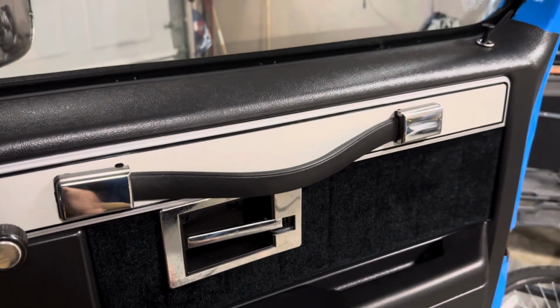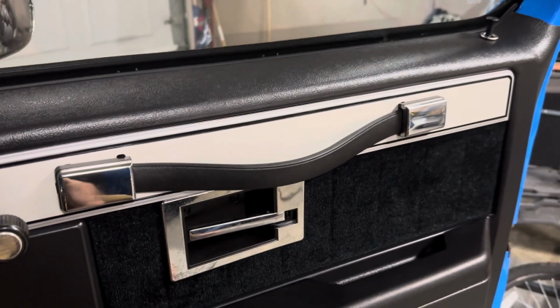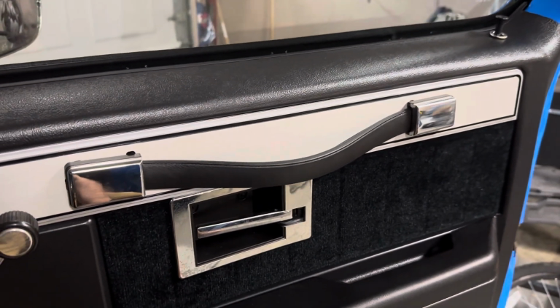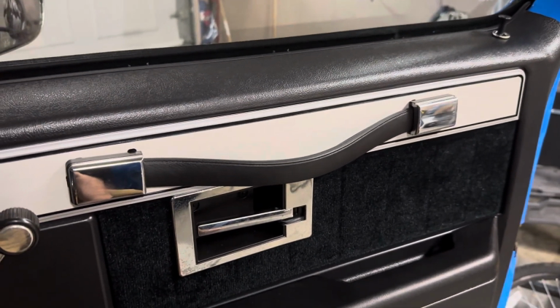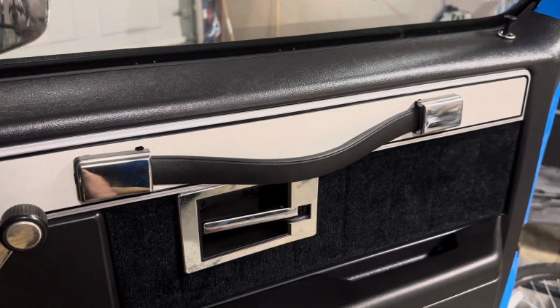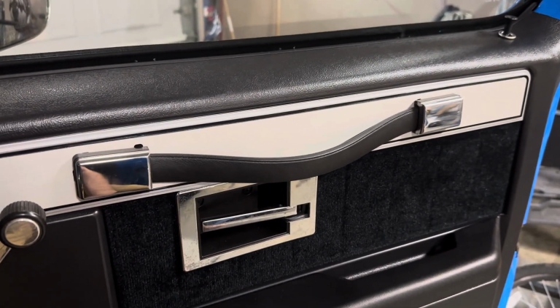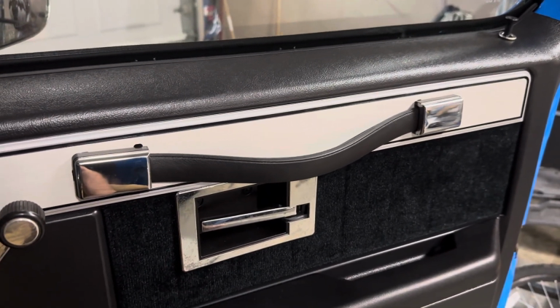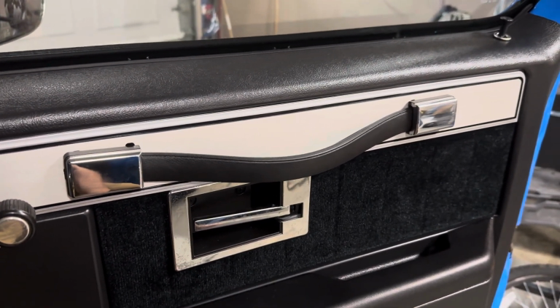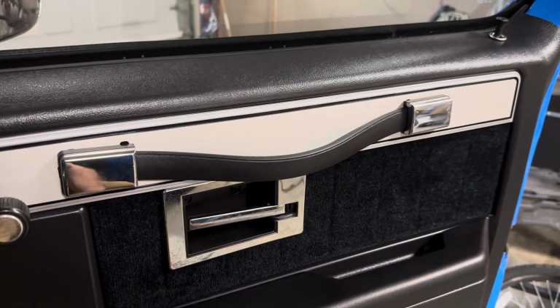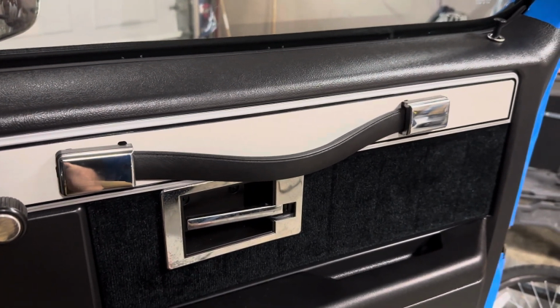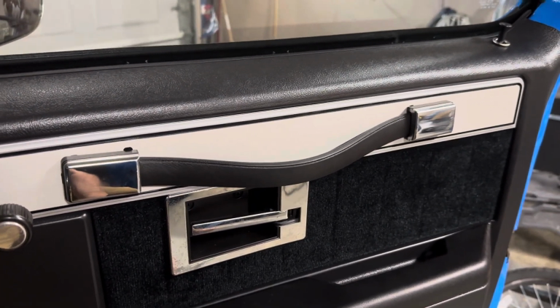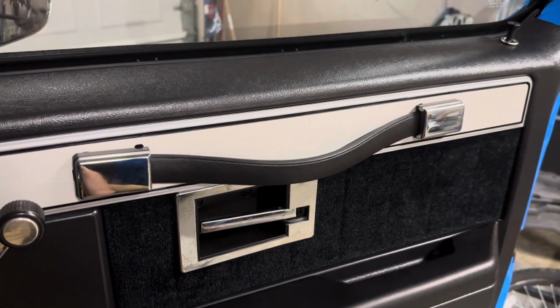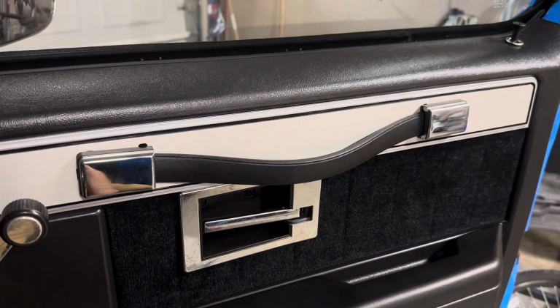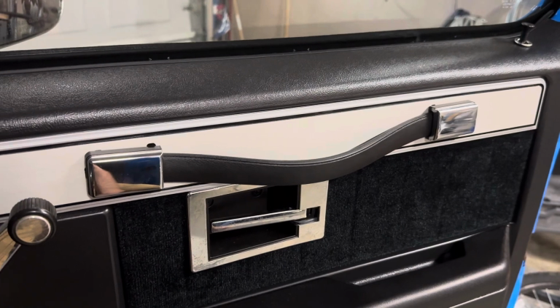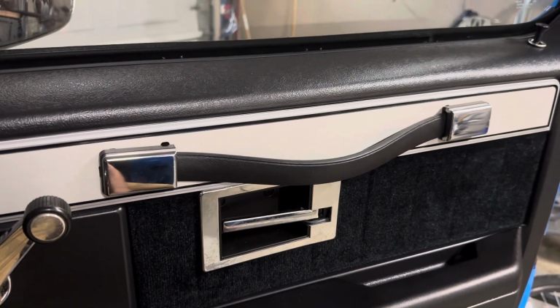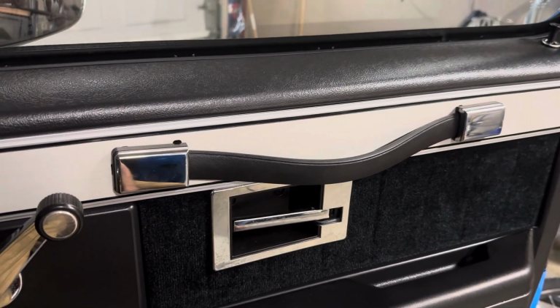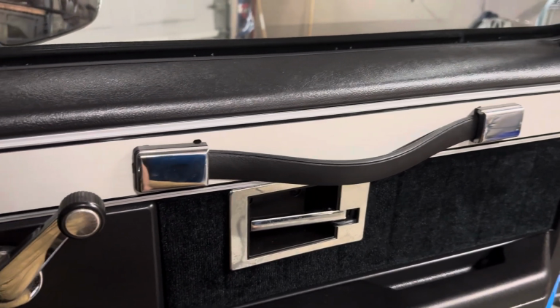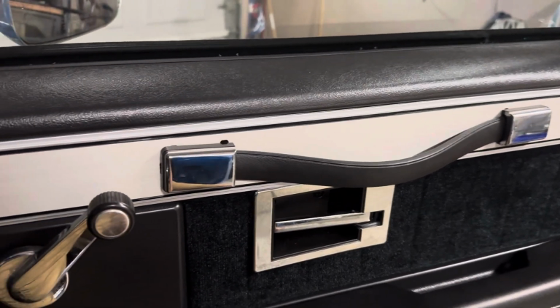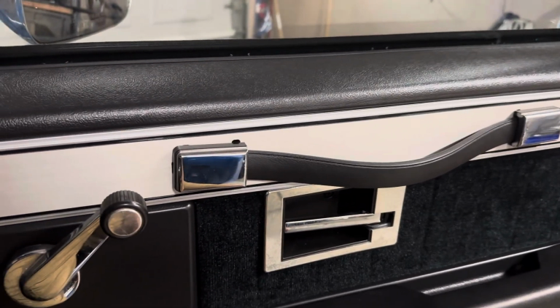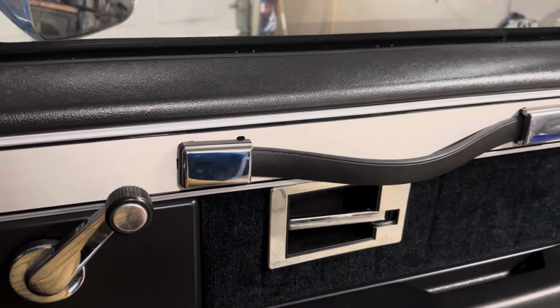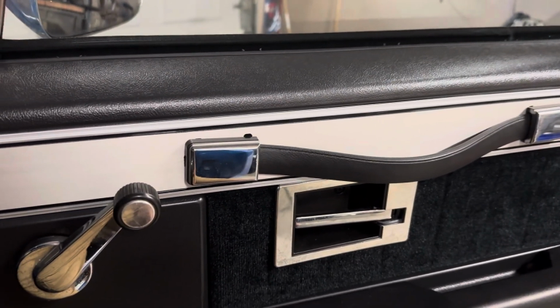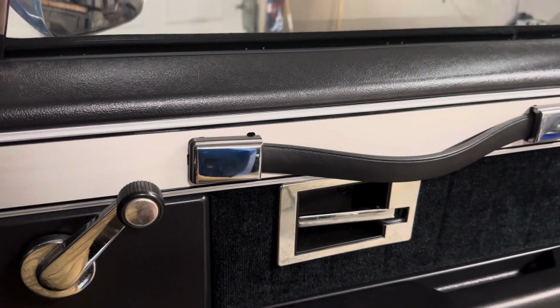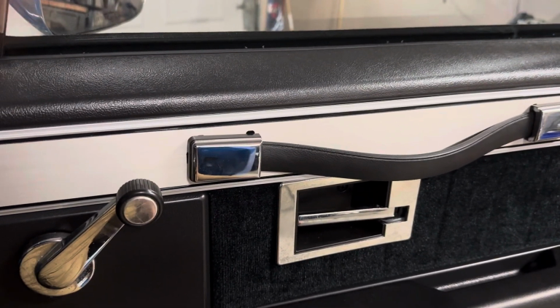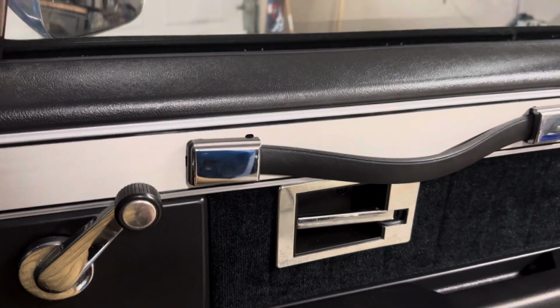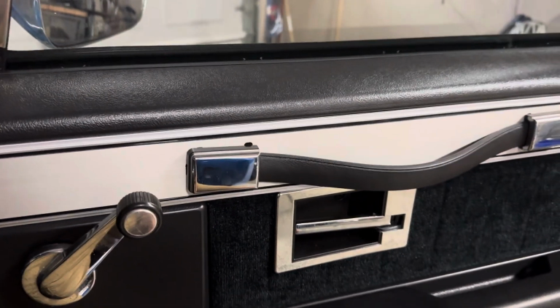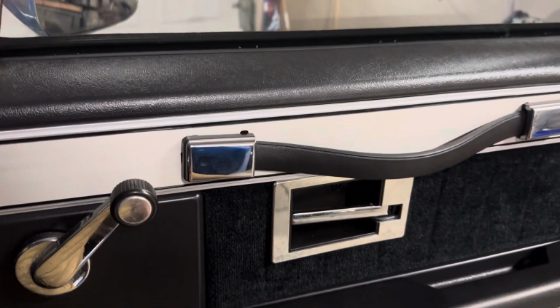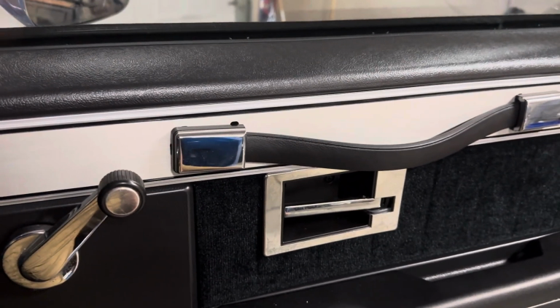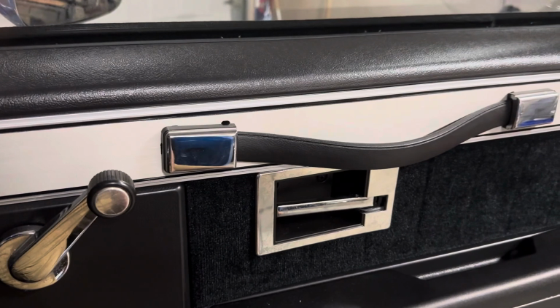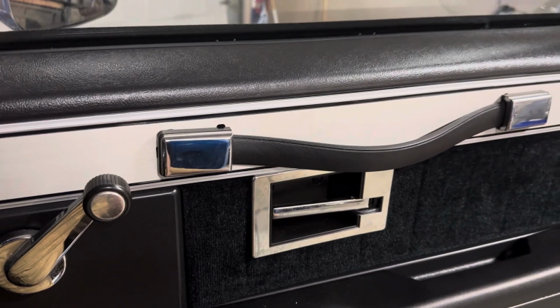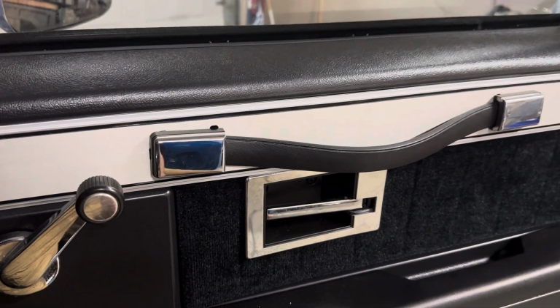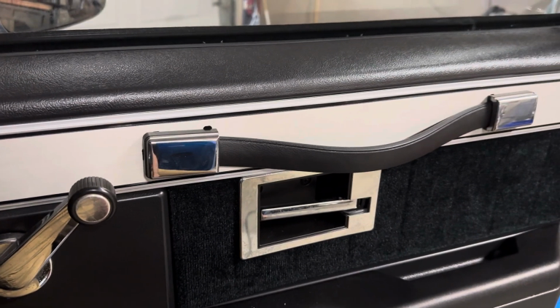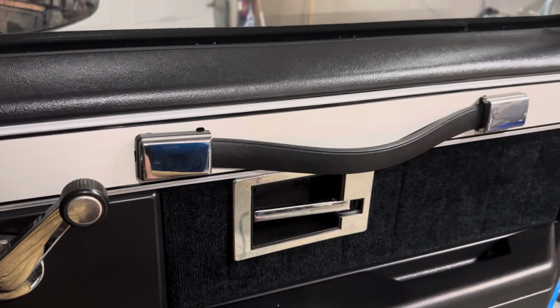So that's a way to fix your door clips instead of wasting money on new ones that are just going to break, because they're not even as well made as the old ones — which weren't that well made to begin with. There you go.